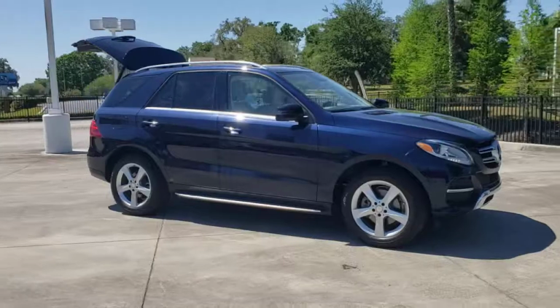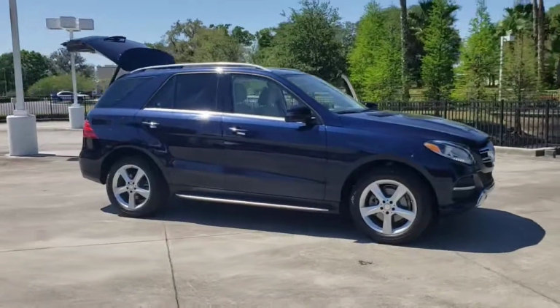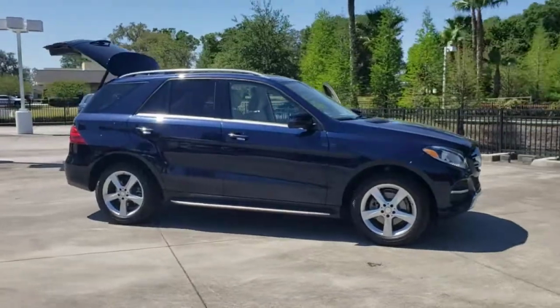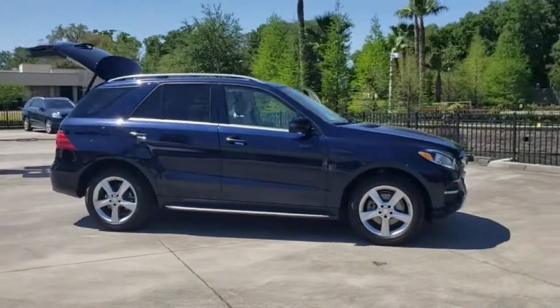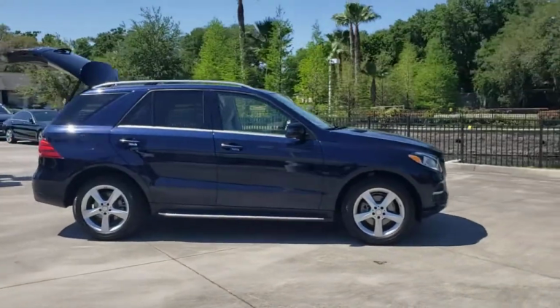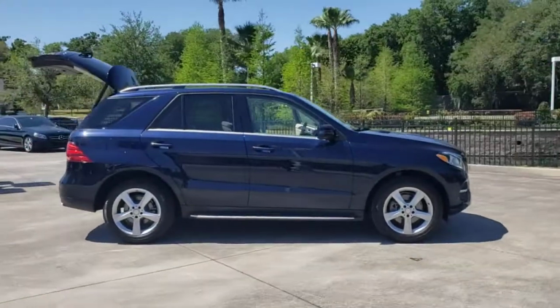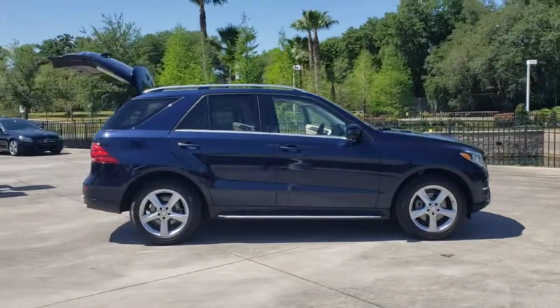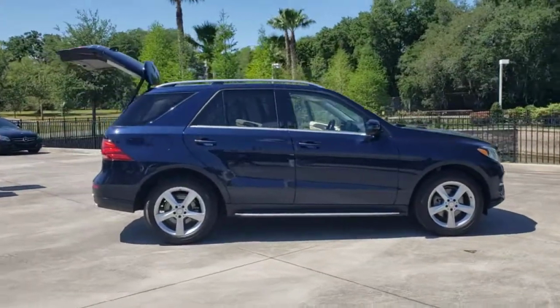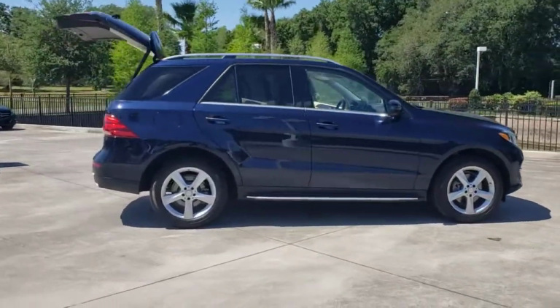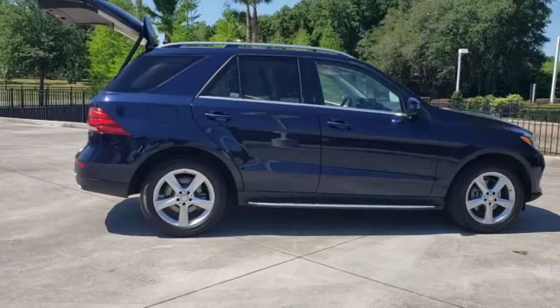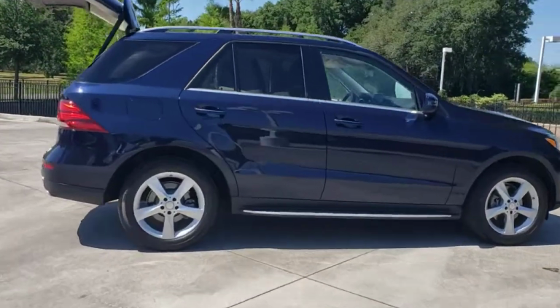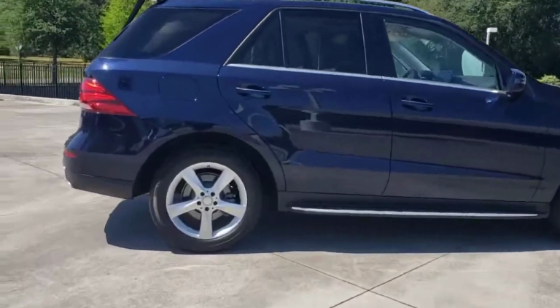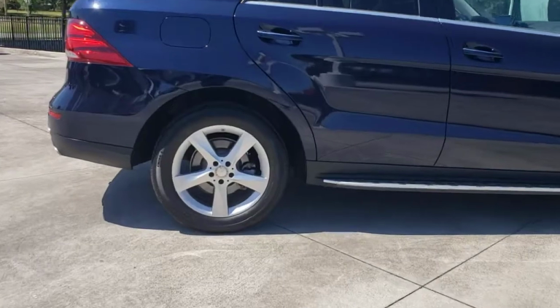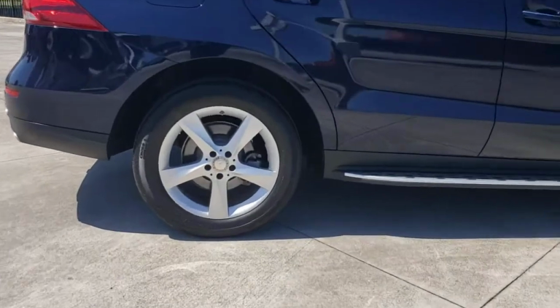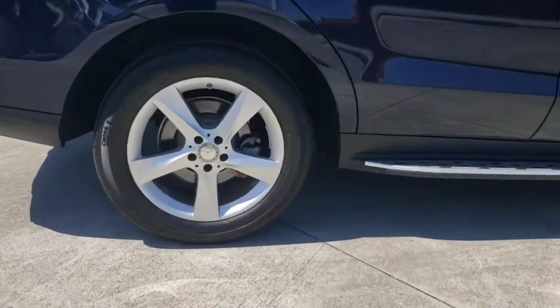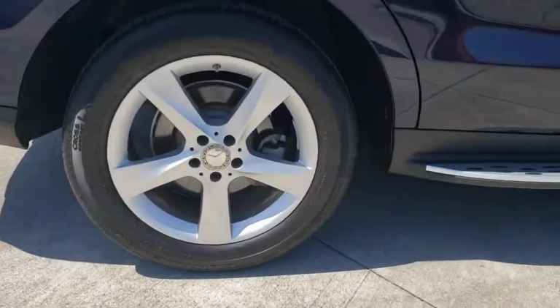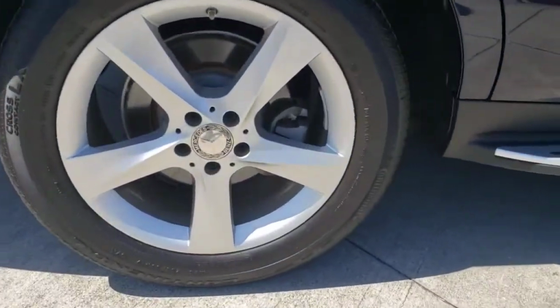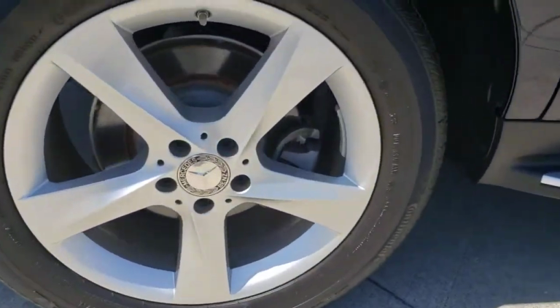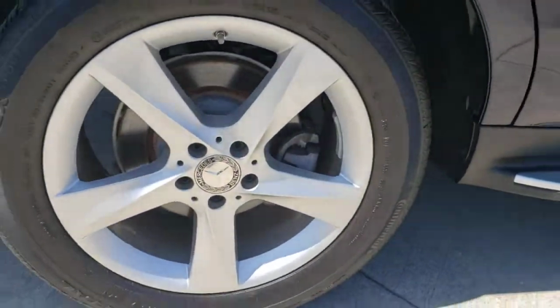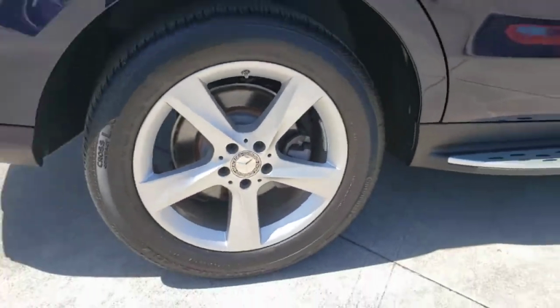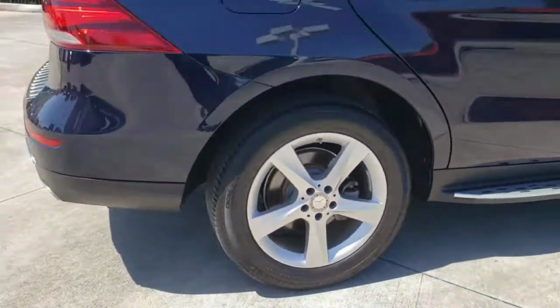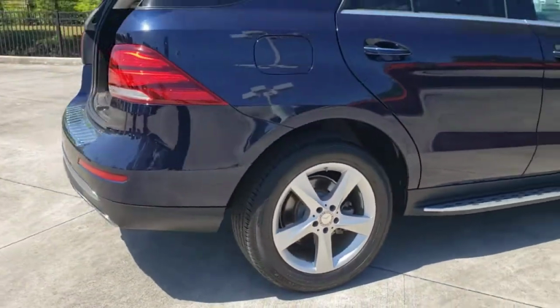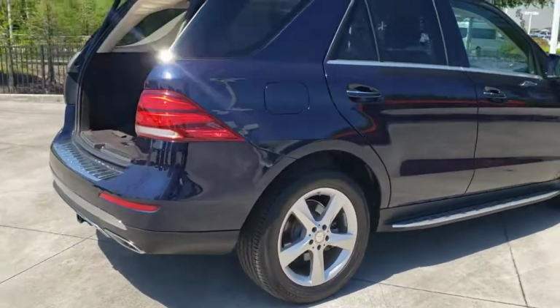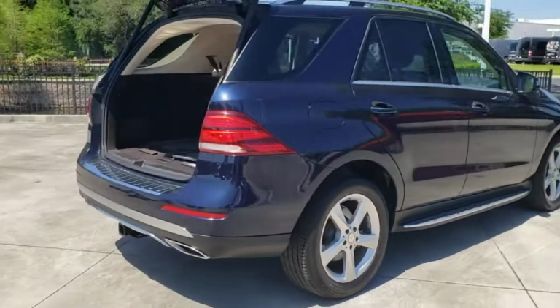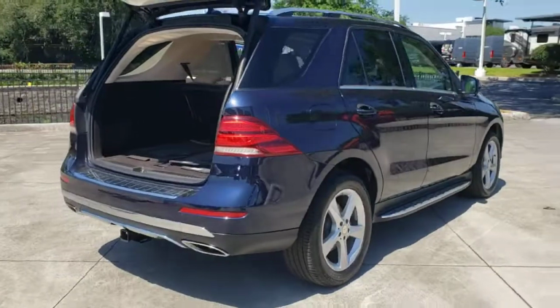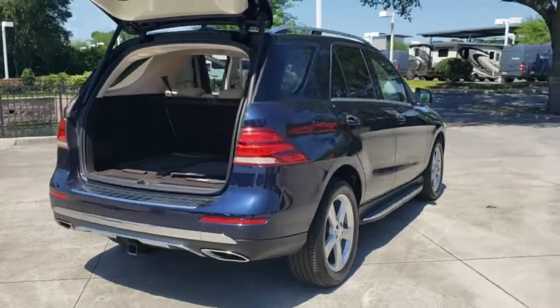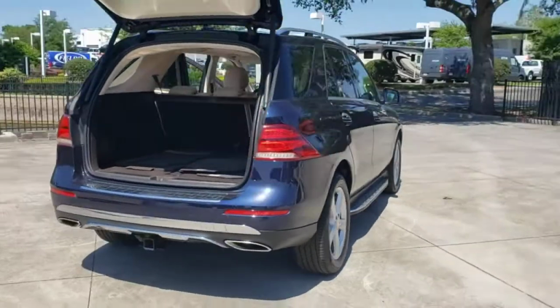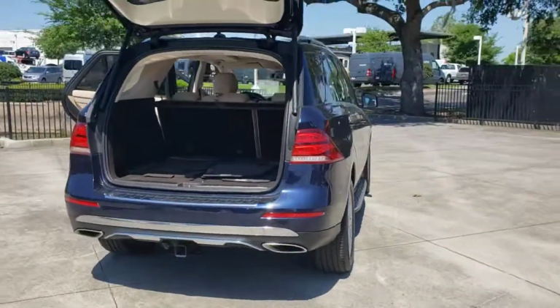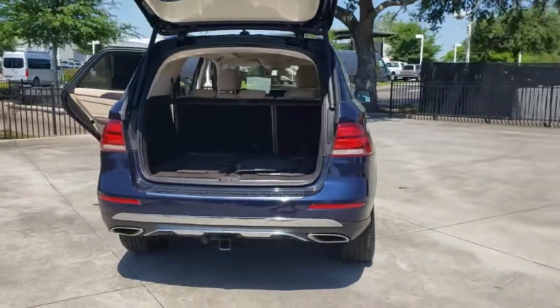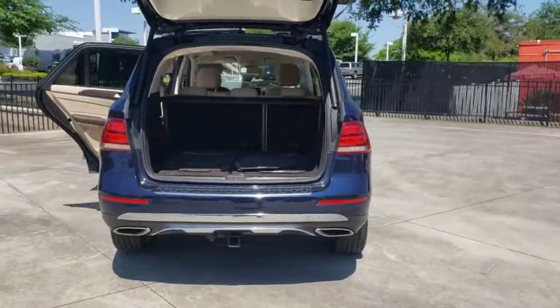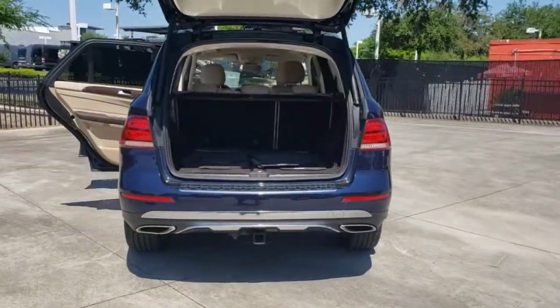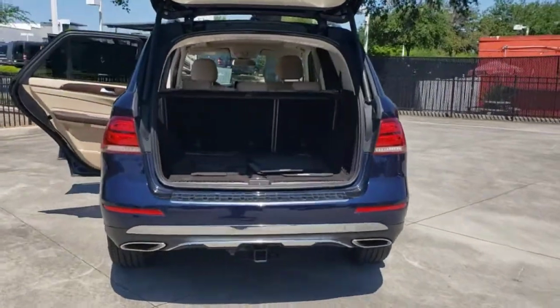This could be the car for you. The 2016 Mercedes-Benz GLE. With less than 45,000 miles on the odometer, this vehicle stands out from the rest. Prepare to be captivated.